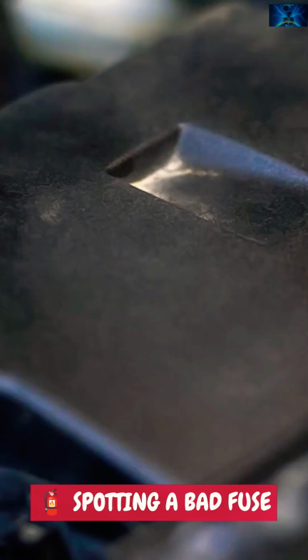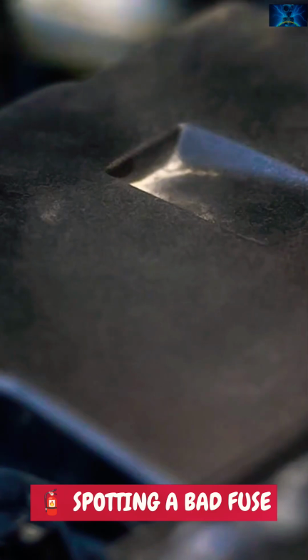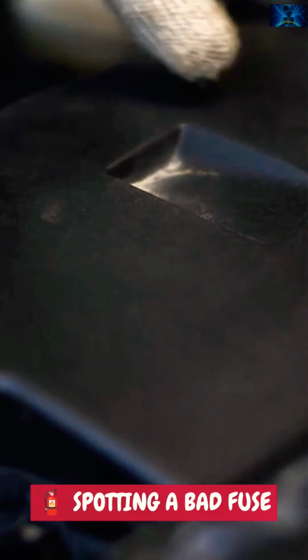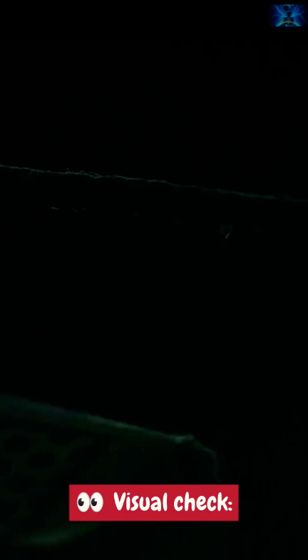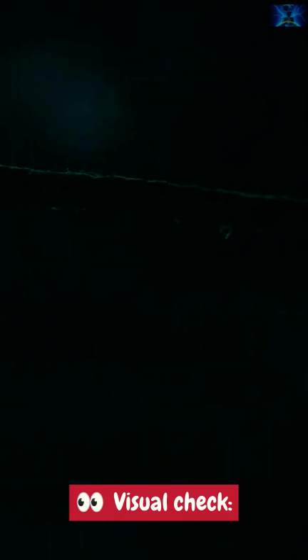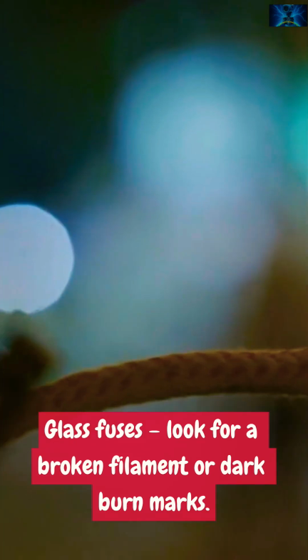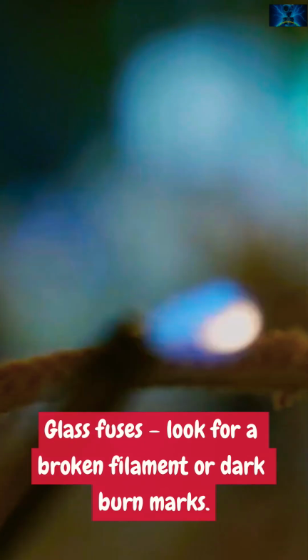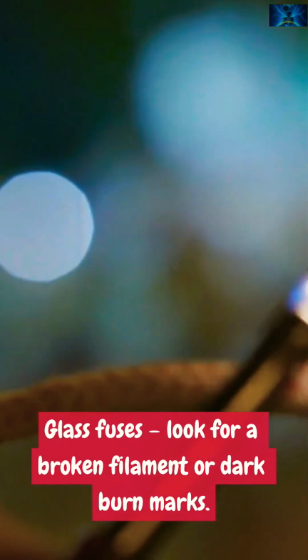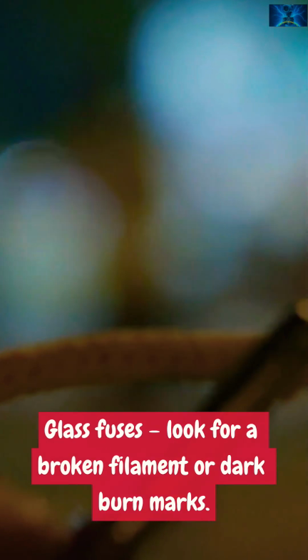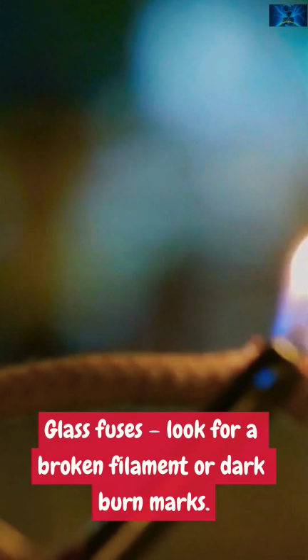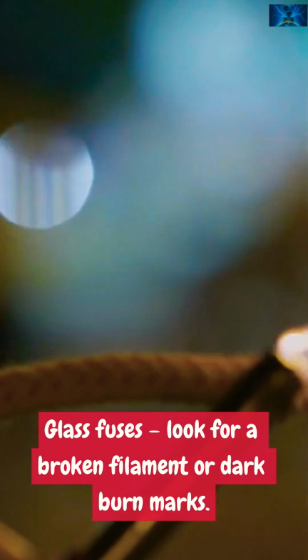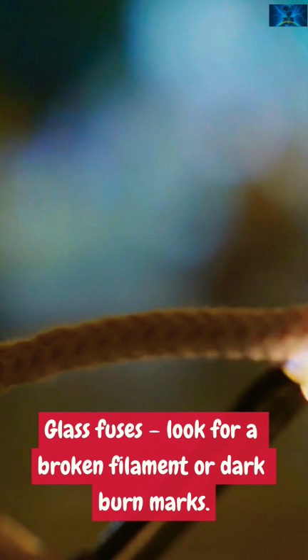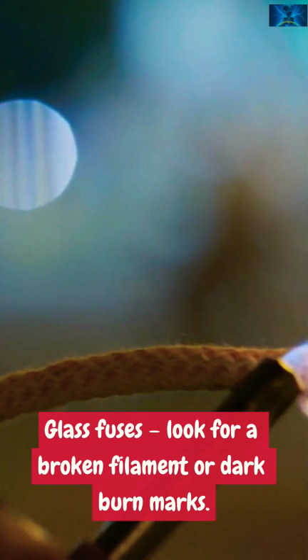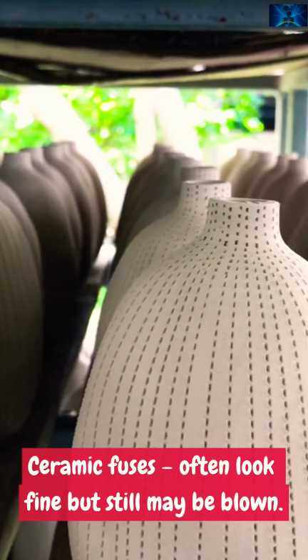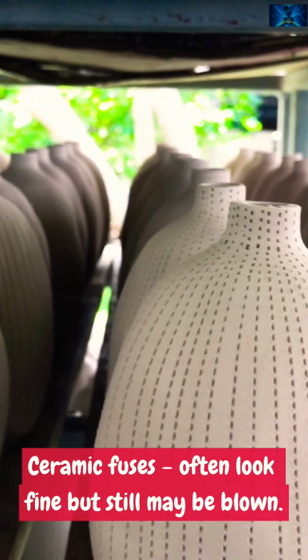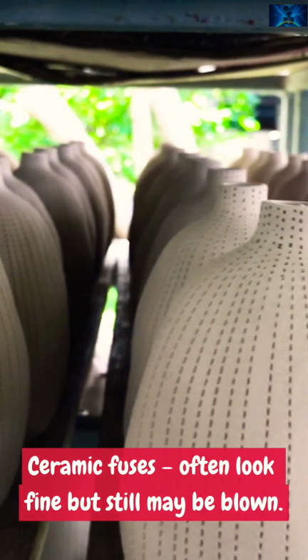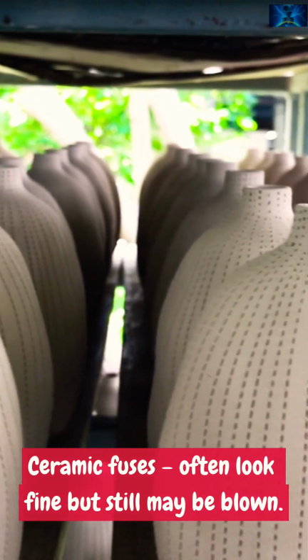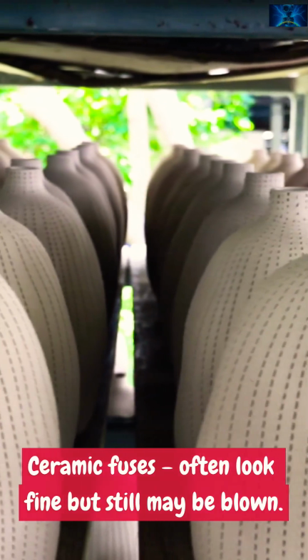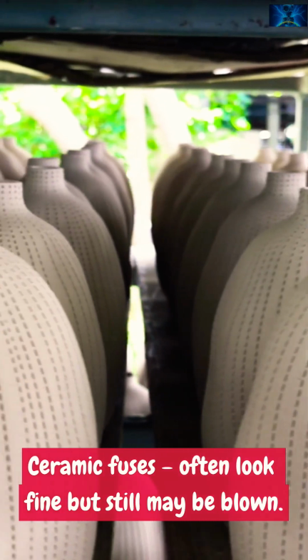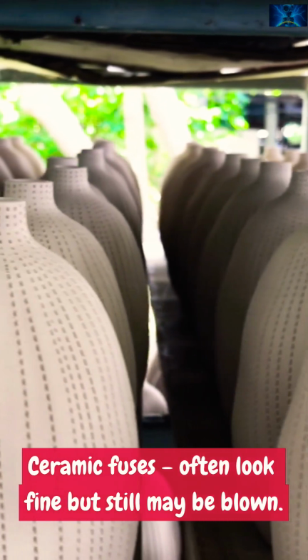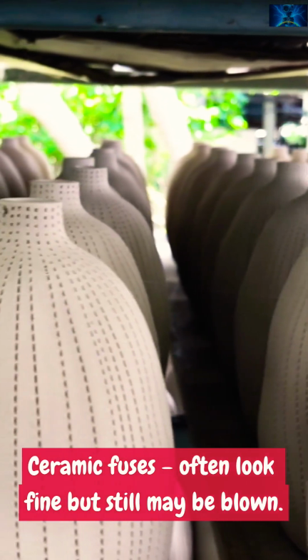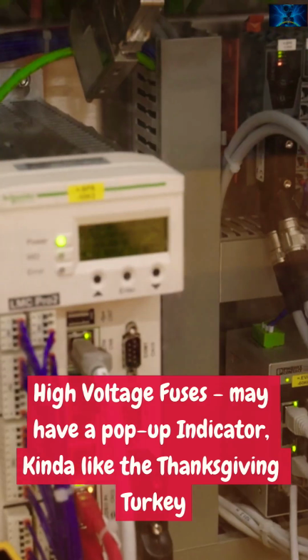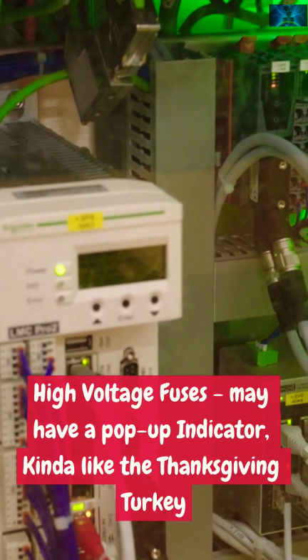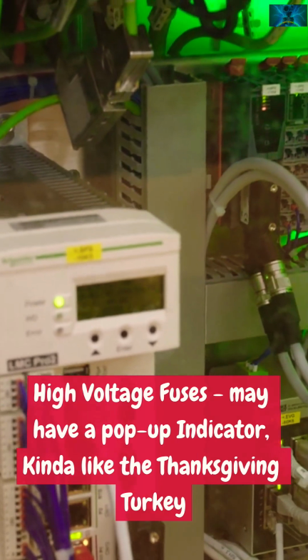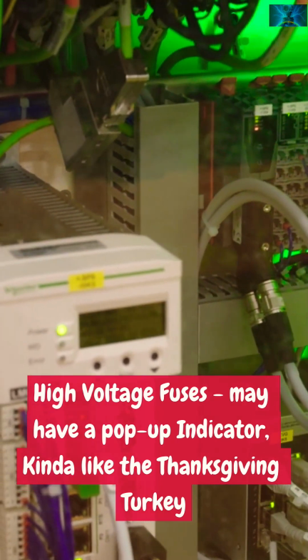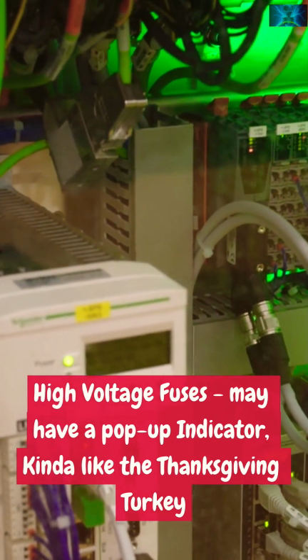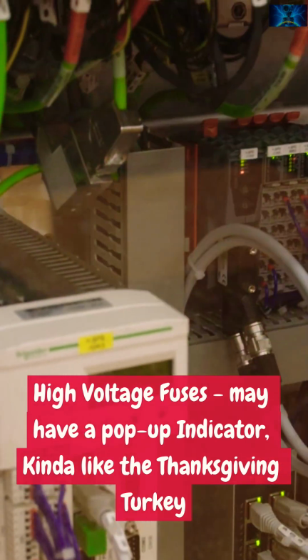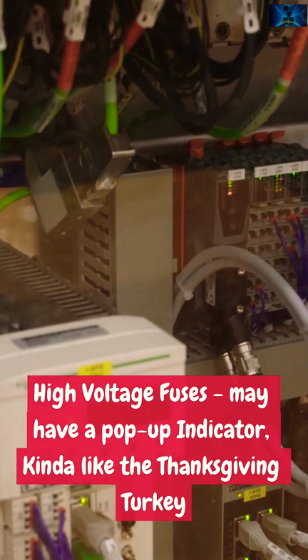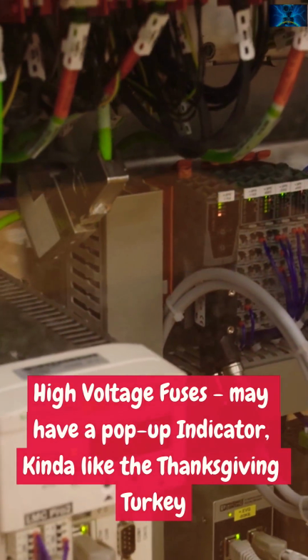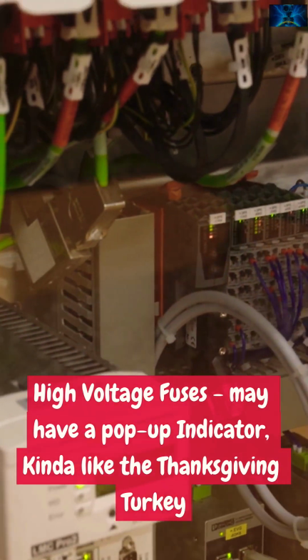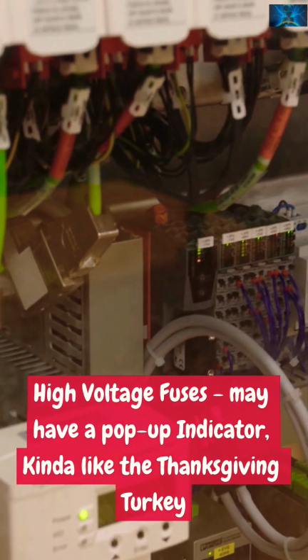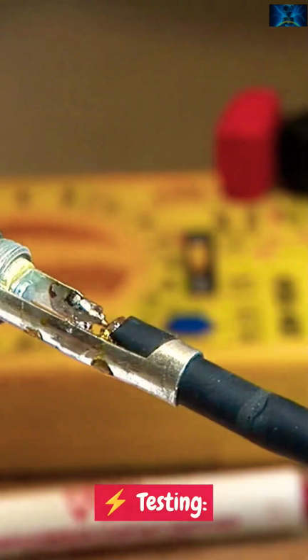Spotting a bad fuse — visual check. Glass fuses: look for a broken filament or dark burn marks. Ceramic fuses: often look fine, but still may be blown. High voltage fuses may have a pop-up indicator — kind of like the Thanksgiving turkey tester.